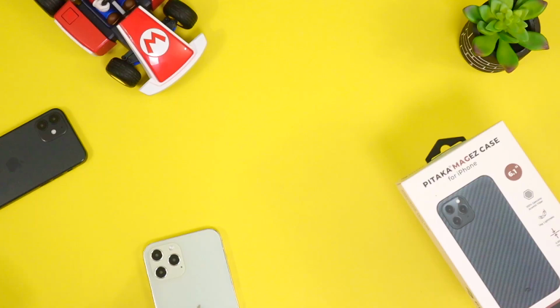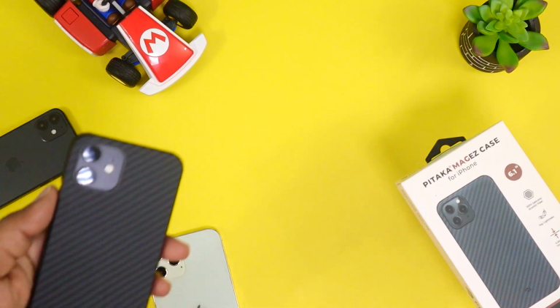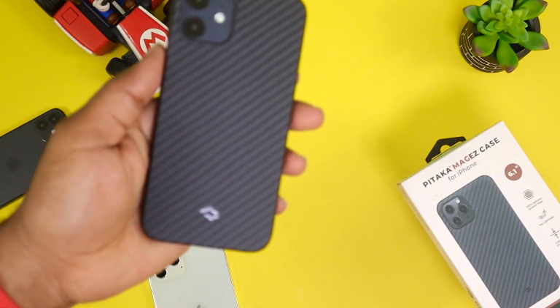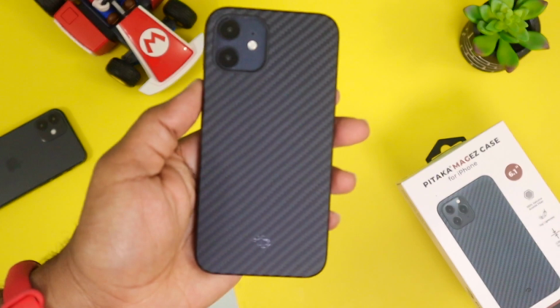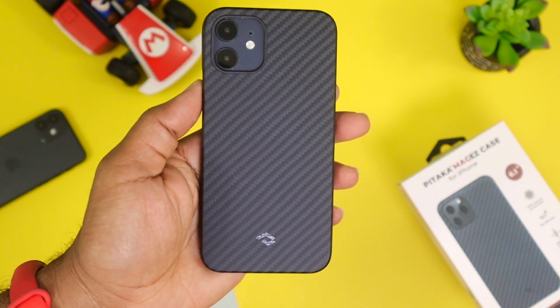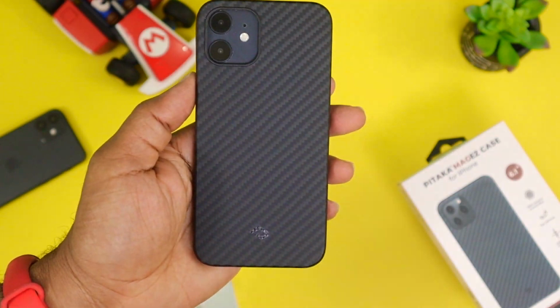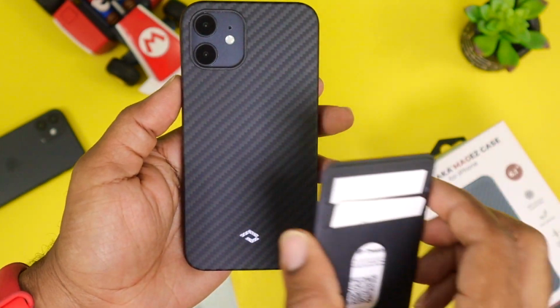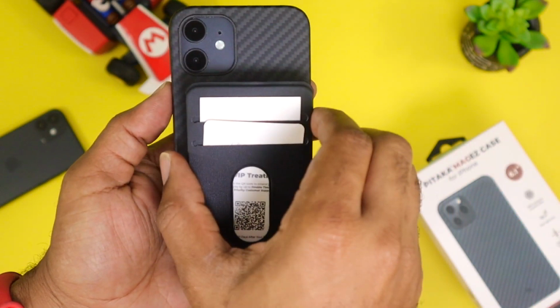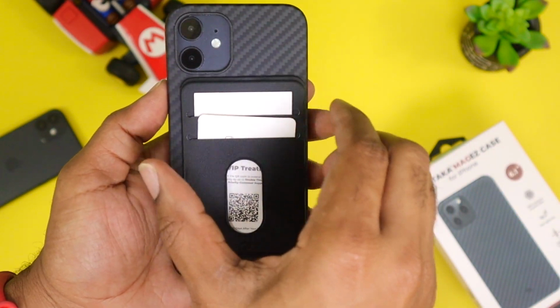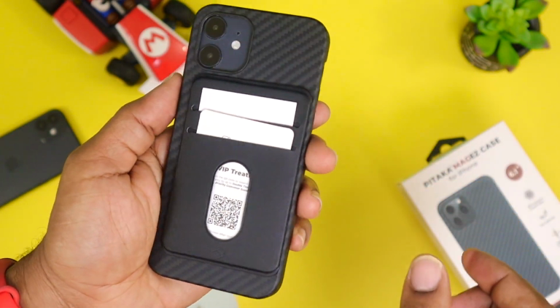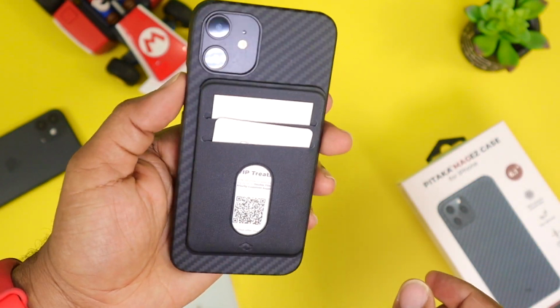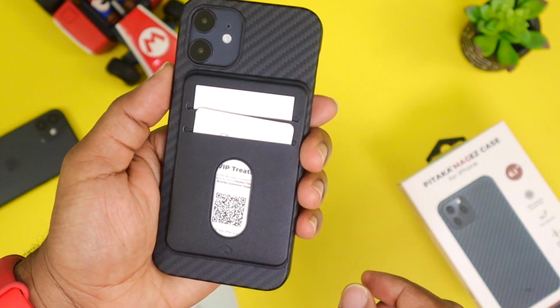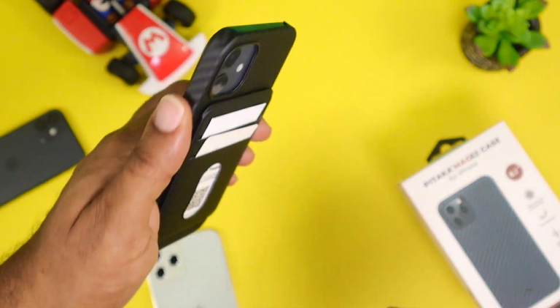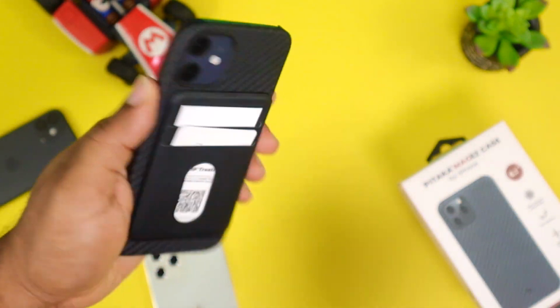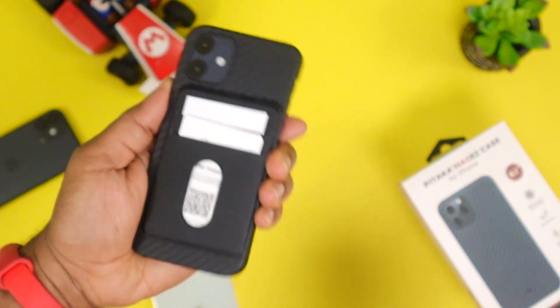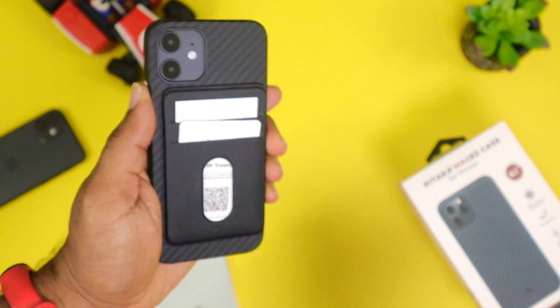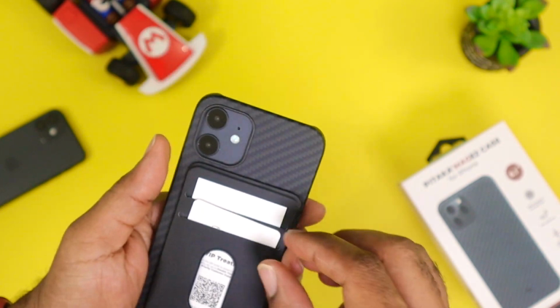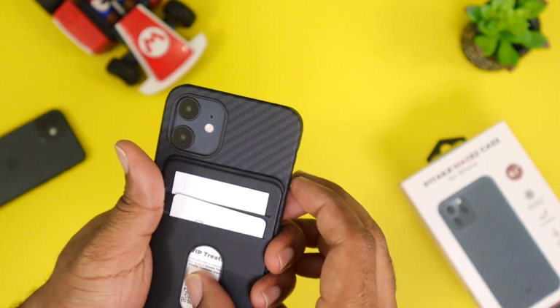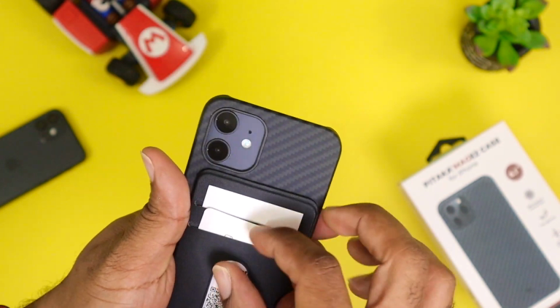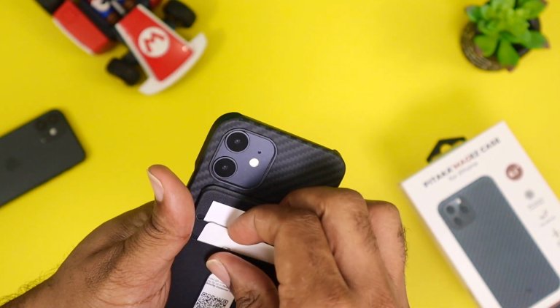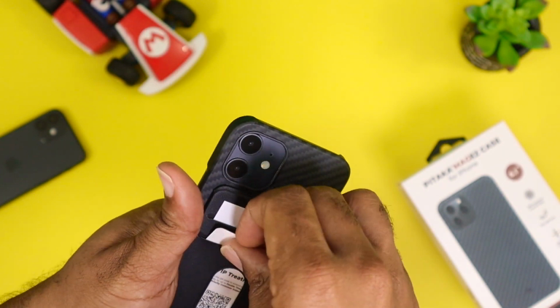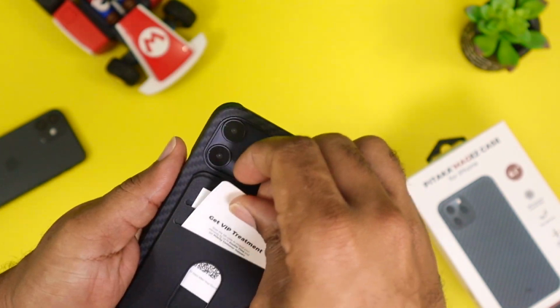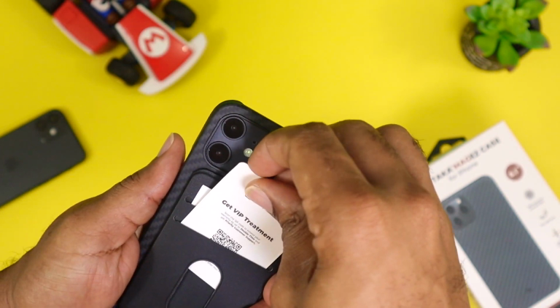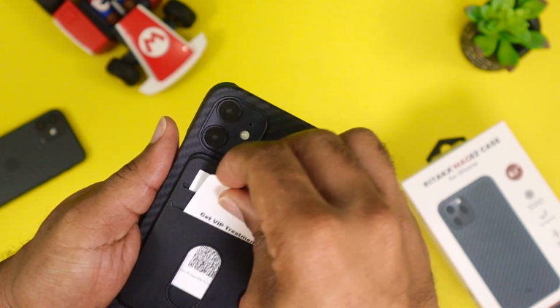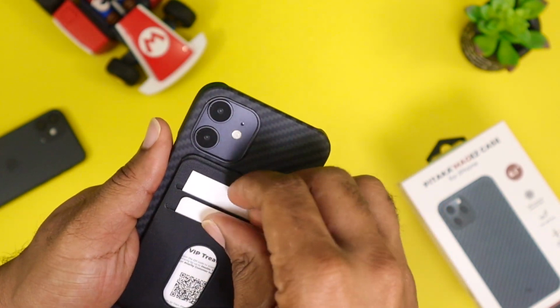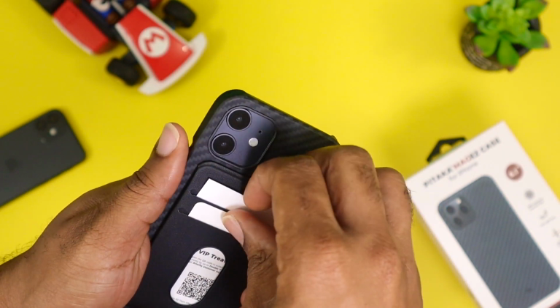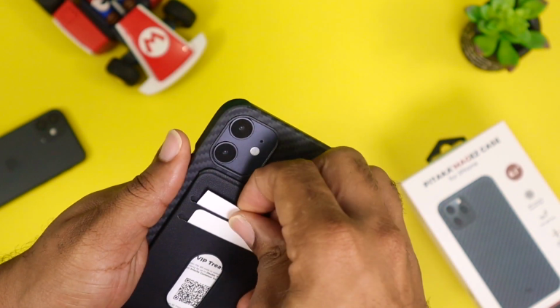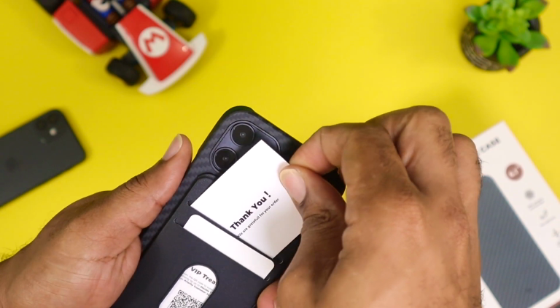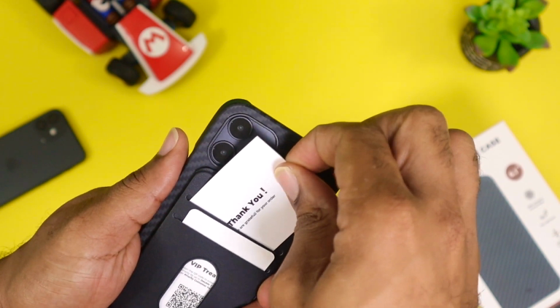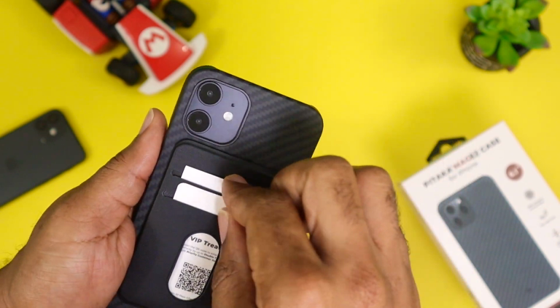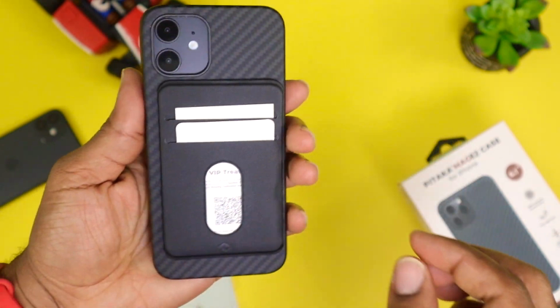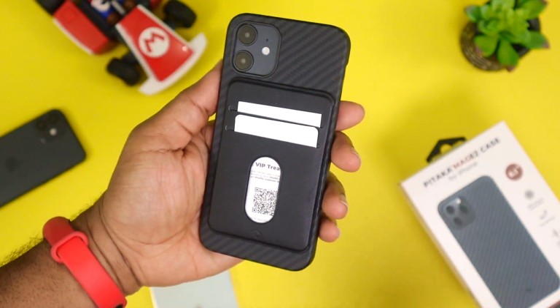And if you don't have one of these, I suggest you try picking up one of these — this is their magnetic wallet. It basically just snaps onto the back of this case. It's really easy, really simple to use, and I think you'll enjoy that one. So check it out as well.